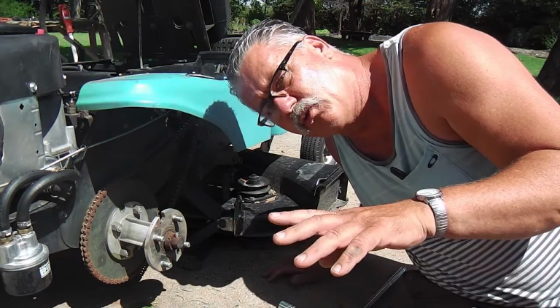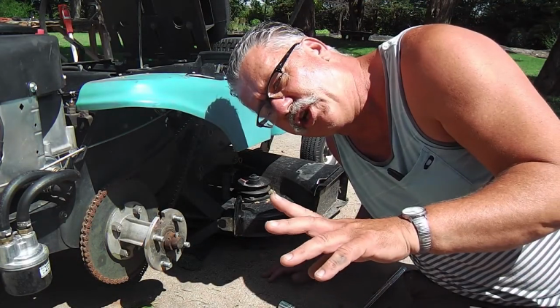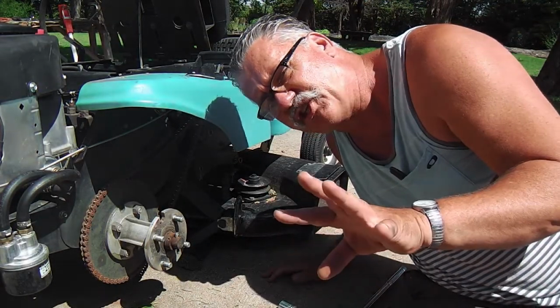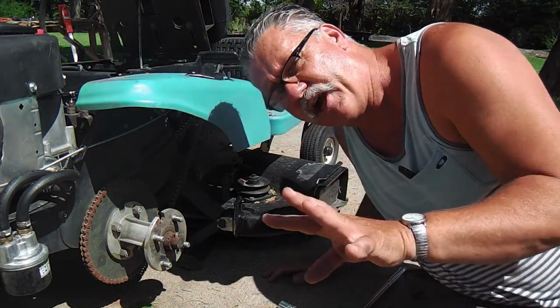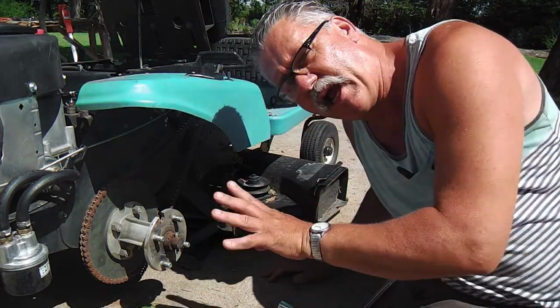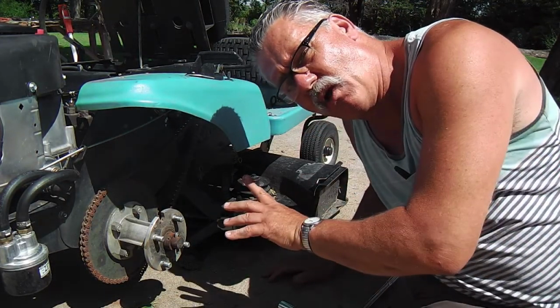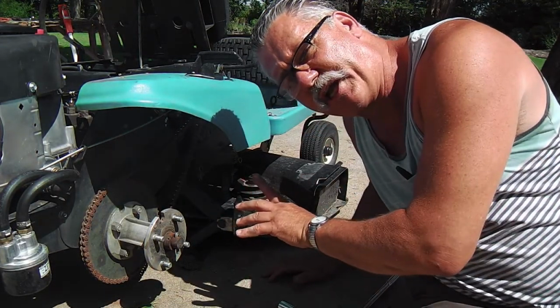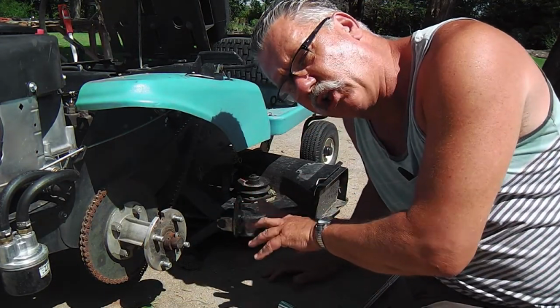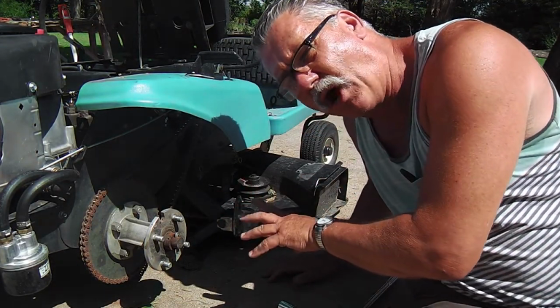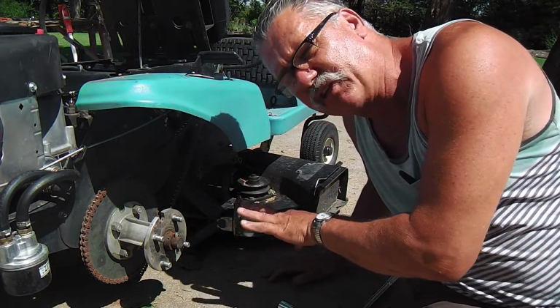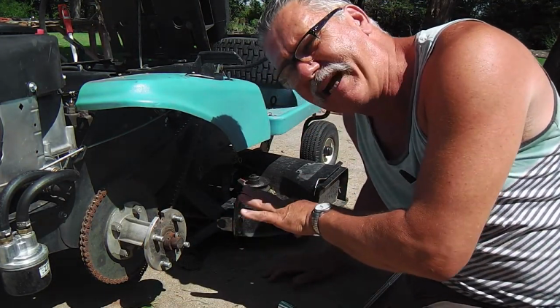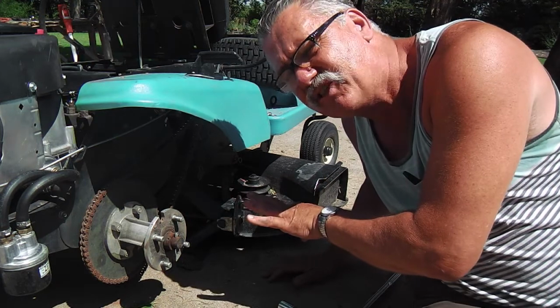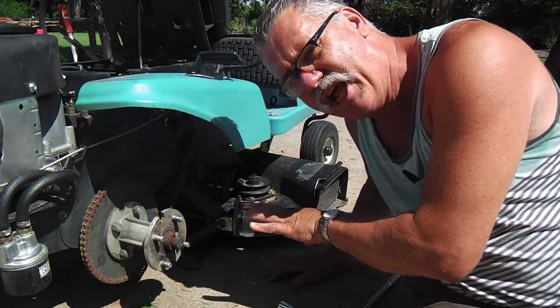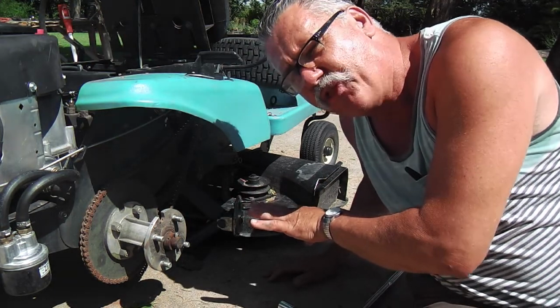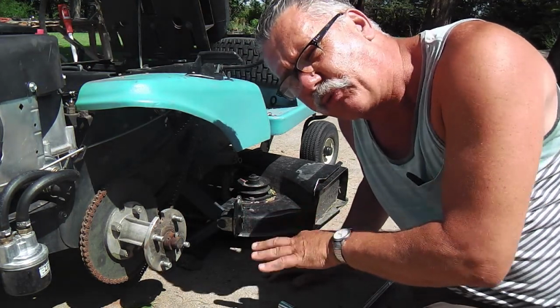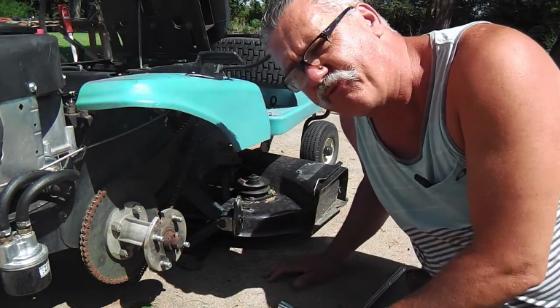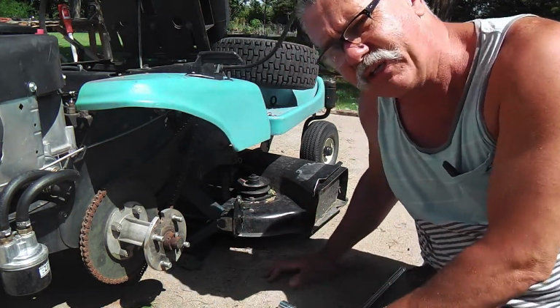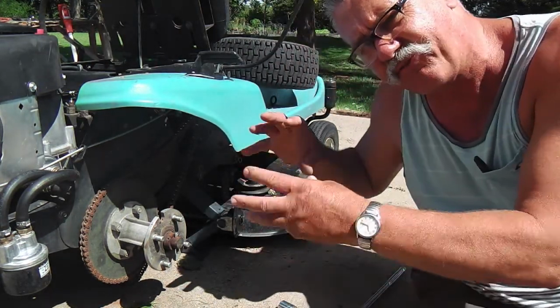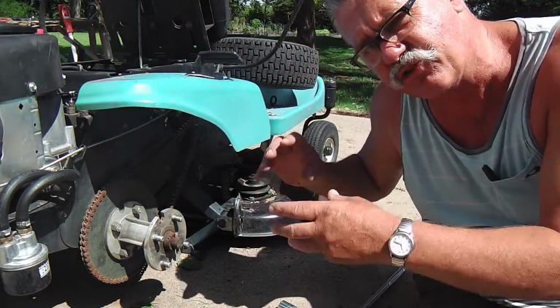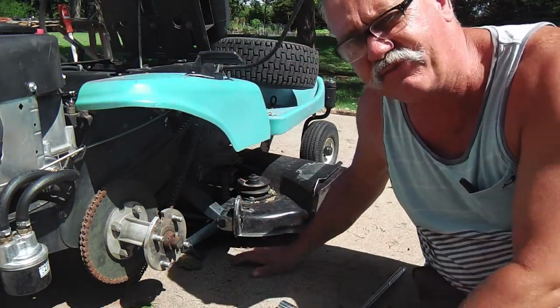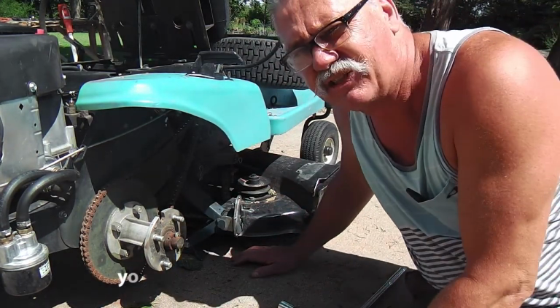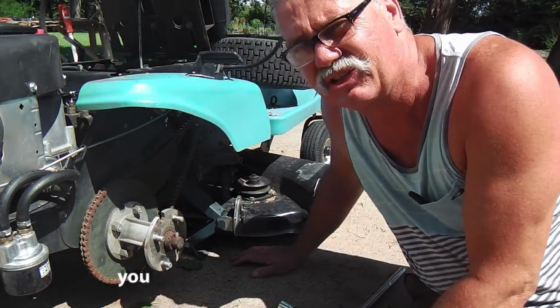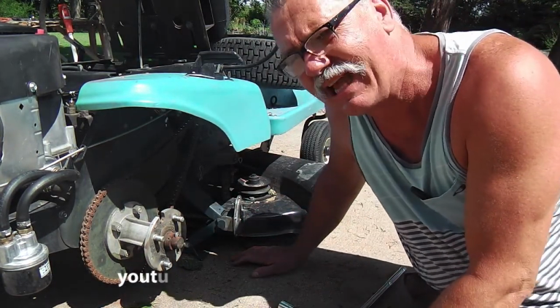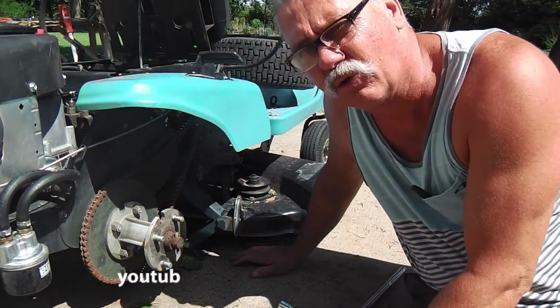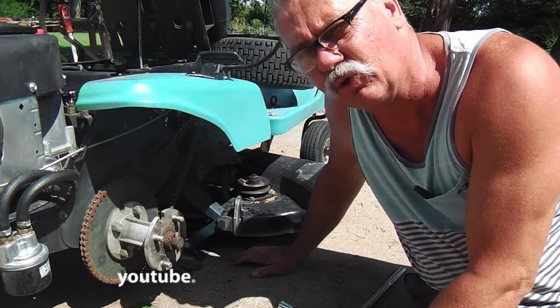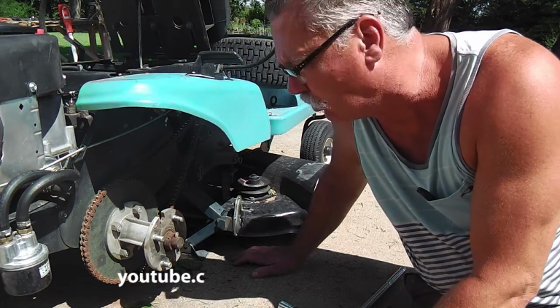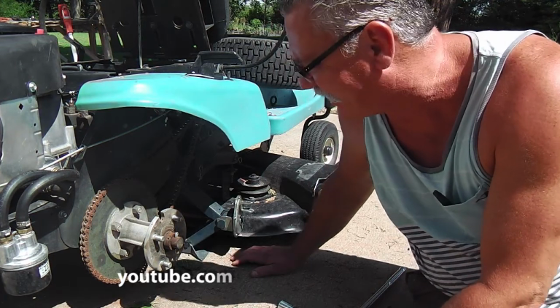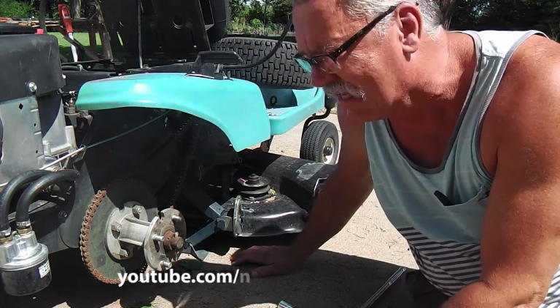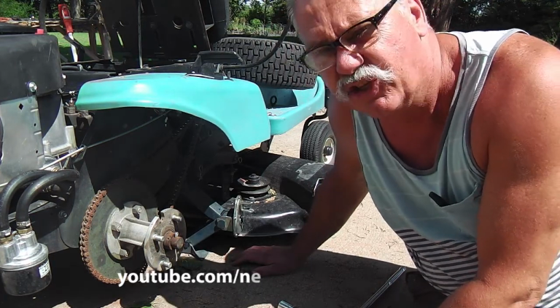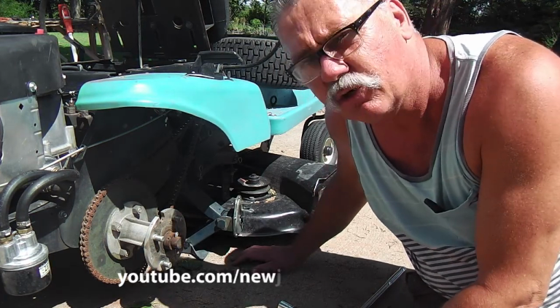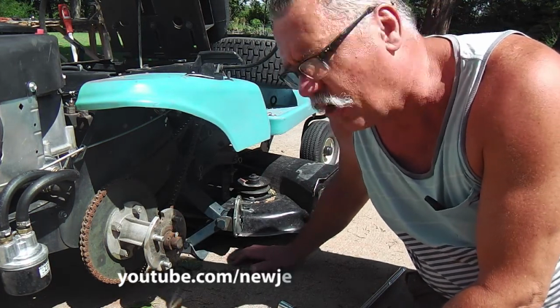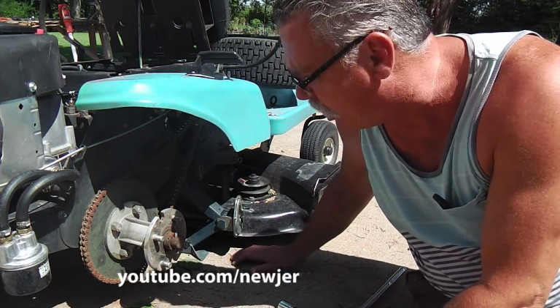Christian Livingstone here, and I'm working on a little project with my Dixon 3304. It's the friction drive transaxle, kind of old school, low-tech, zero-turn mower.